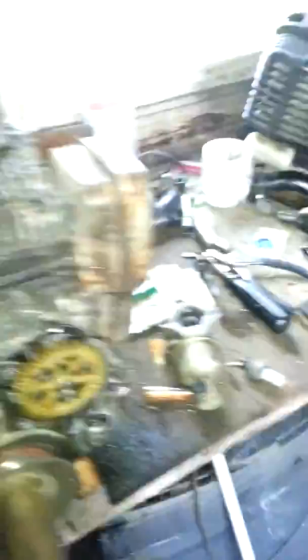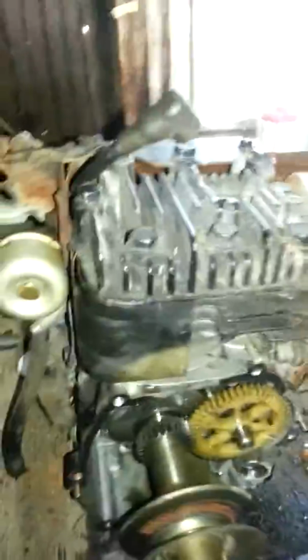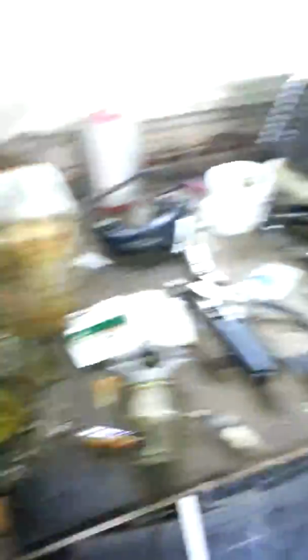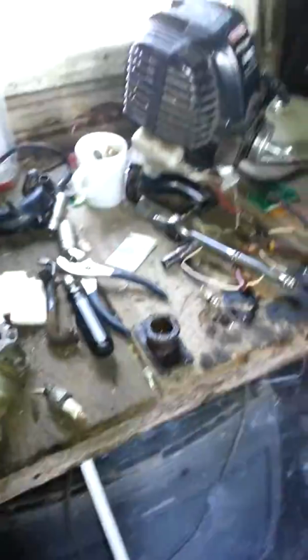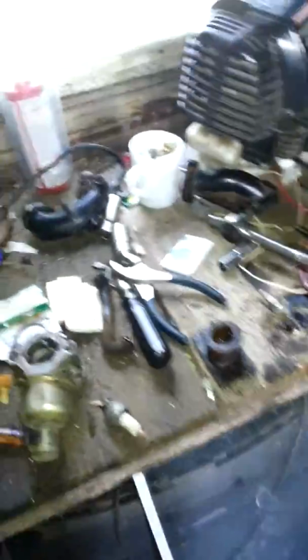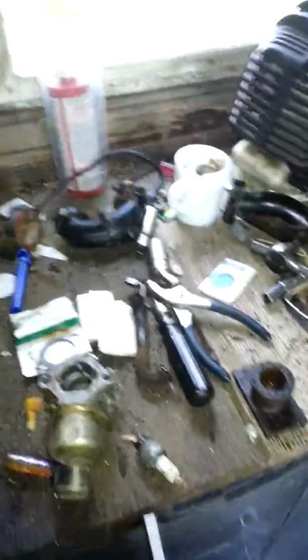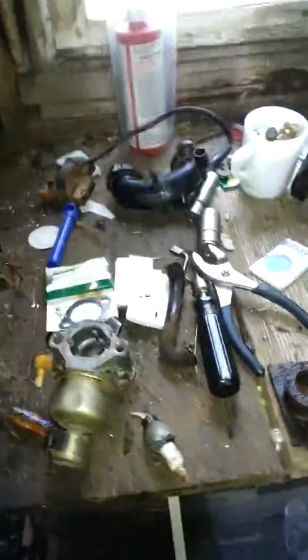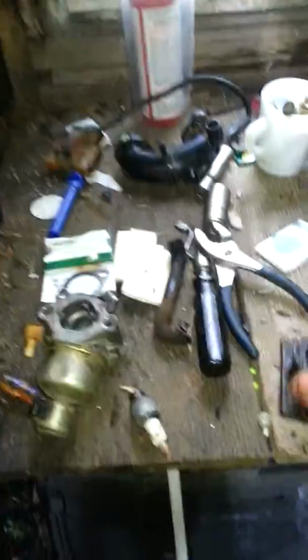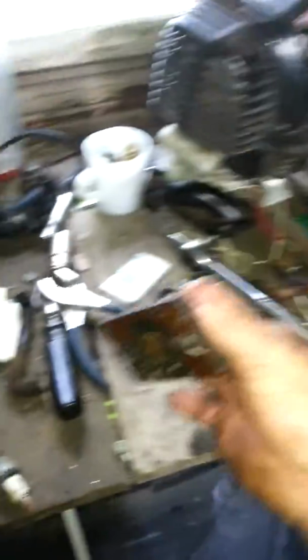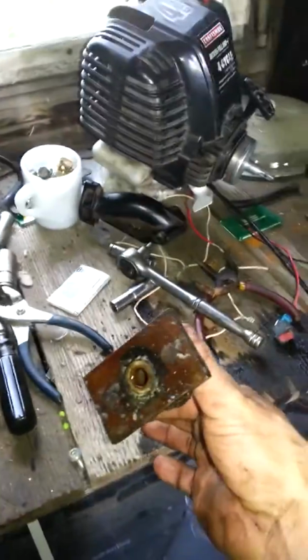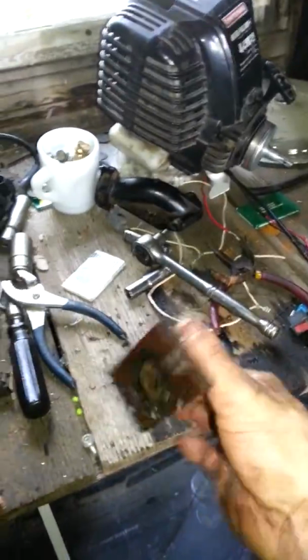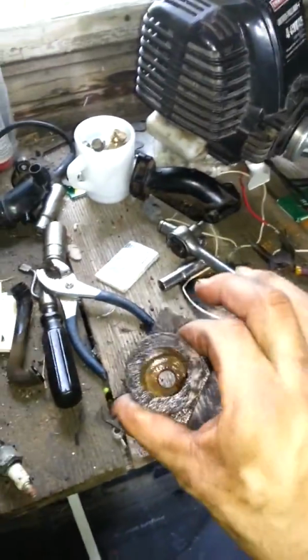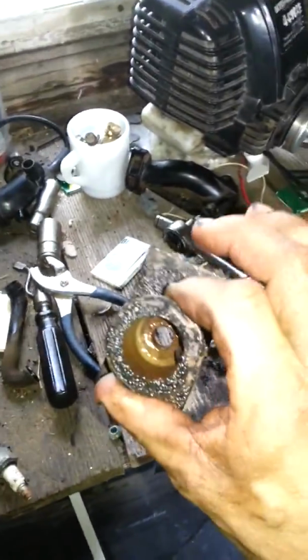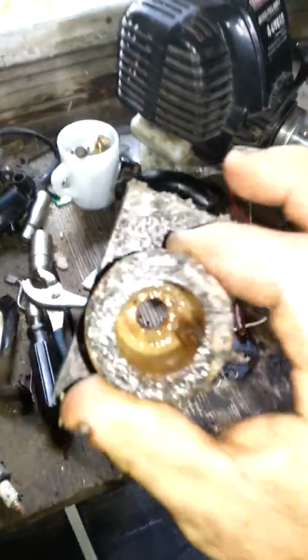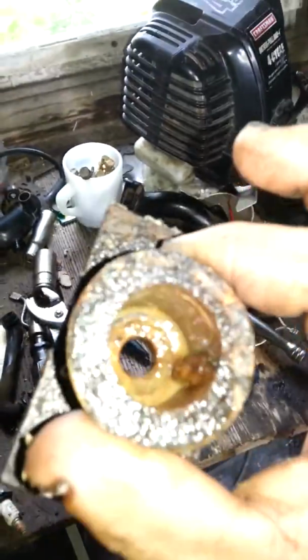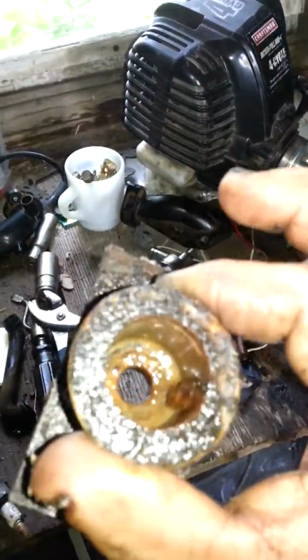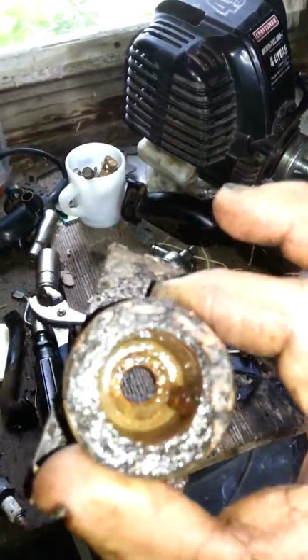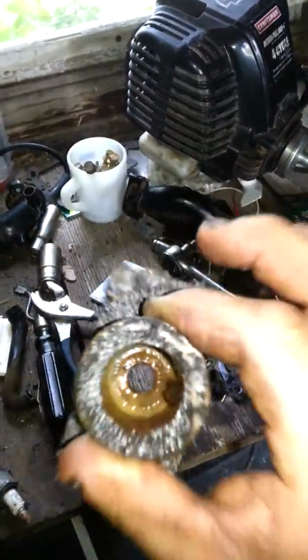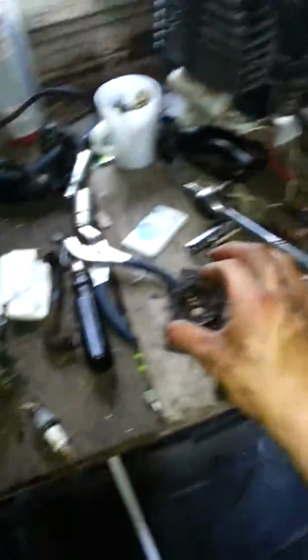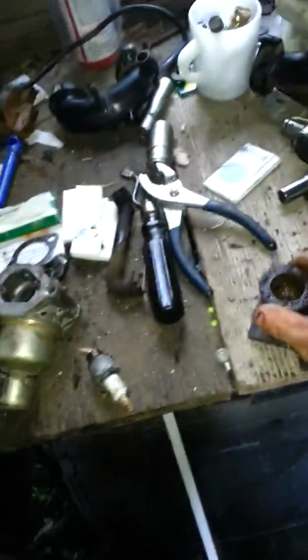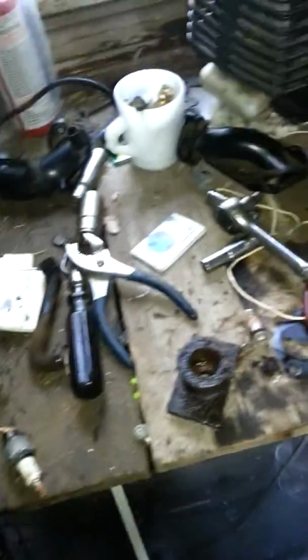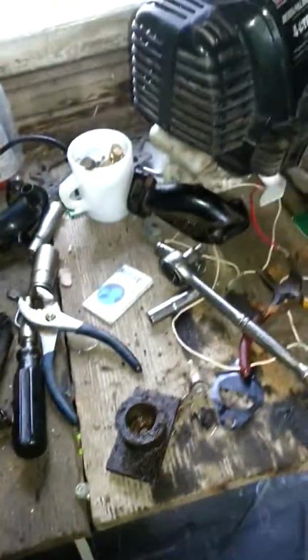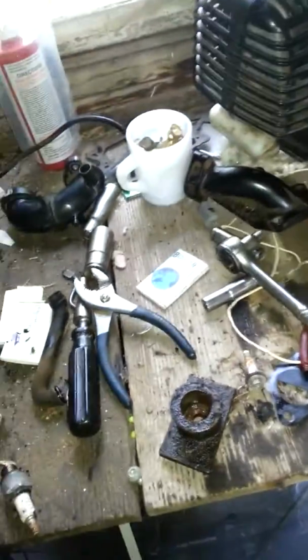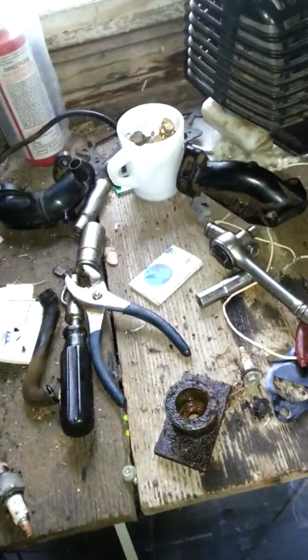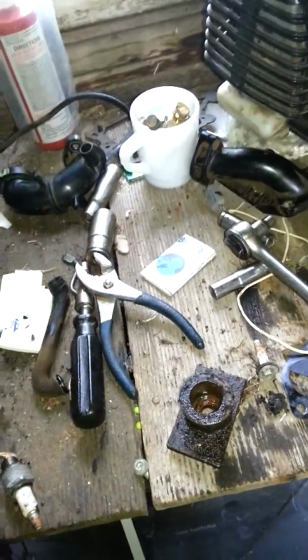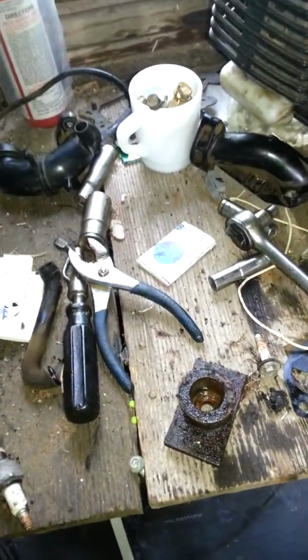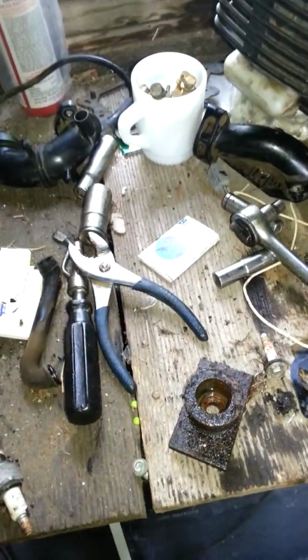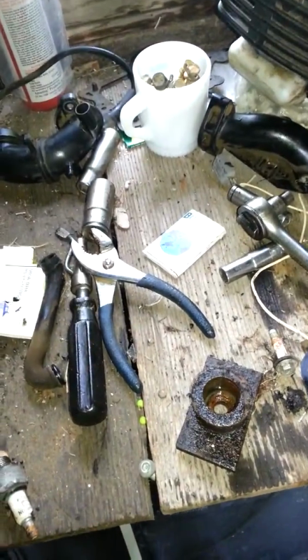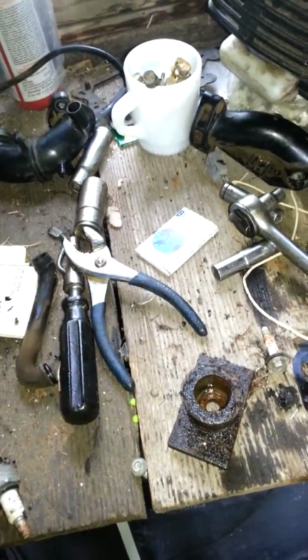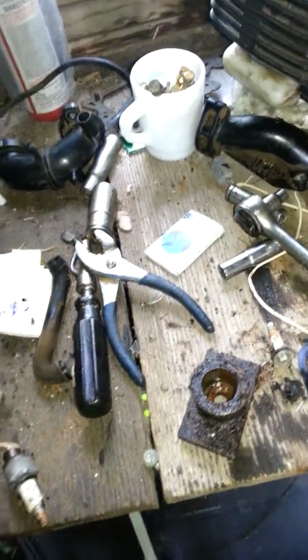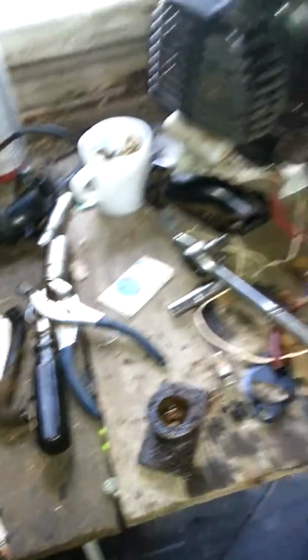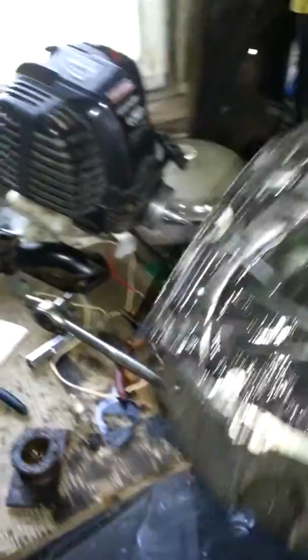I started off with it all together, I took this little square piece off. Mine came off pretty easy, I guess it's because it's dirty and greasy and everything. They say that's the hardest part to take off — you get that off, you got everything else good.